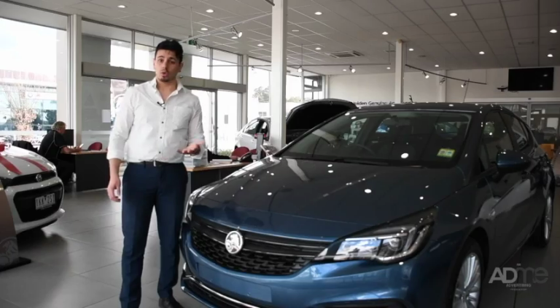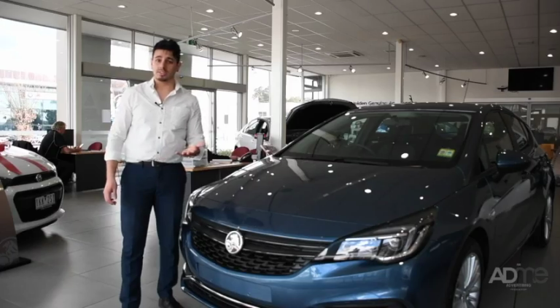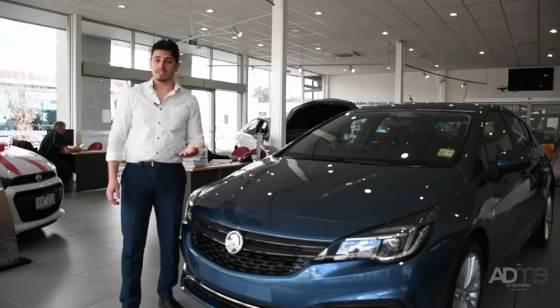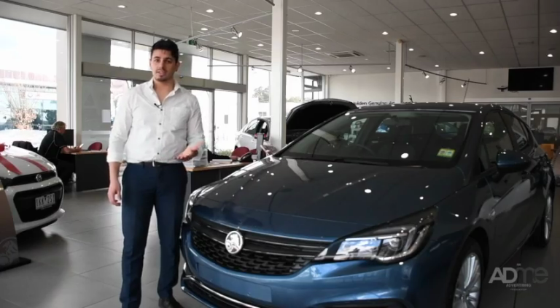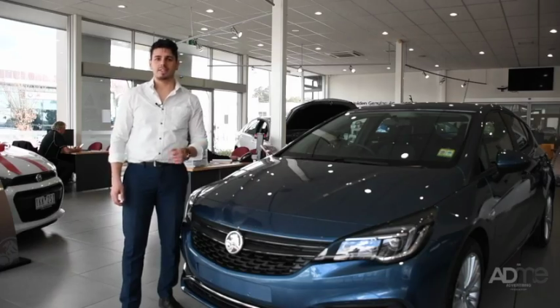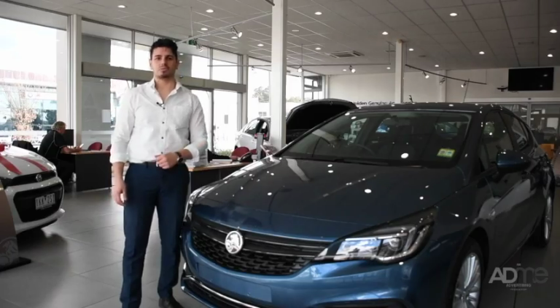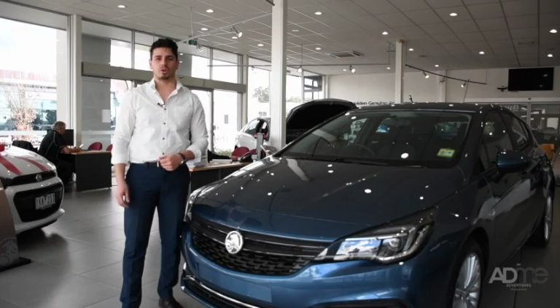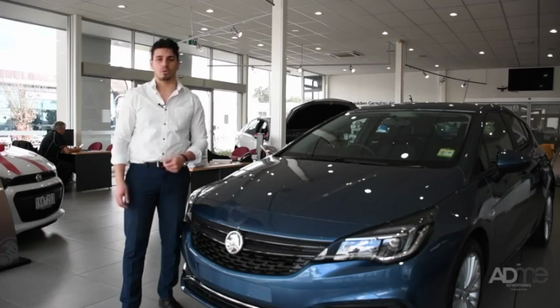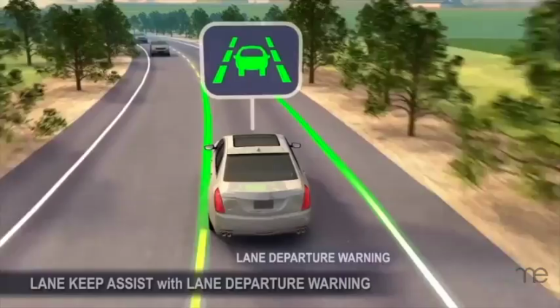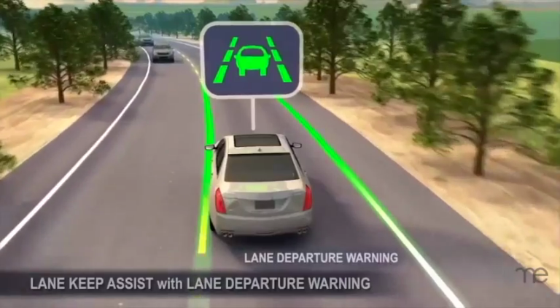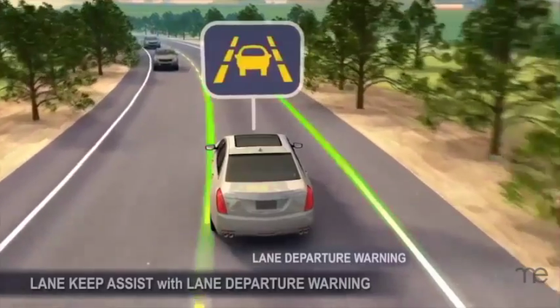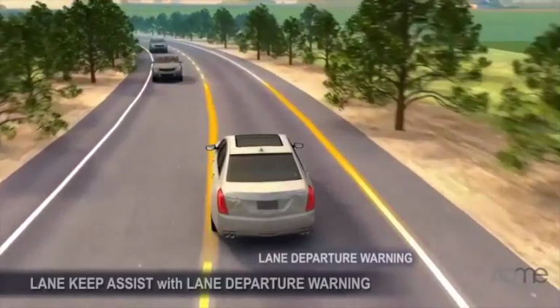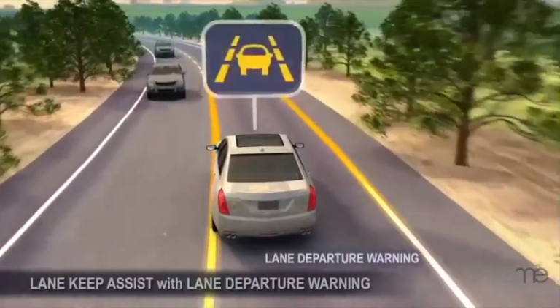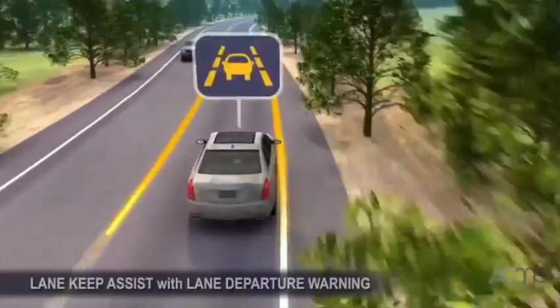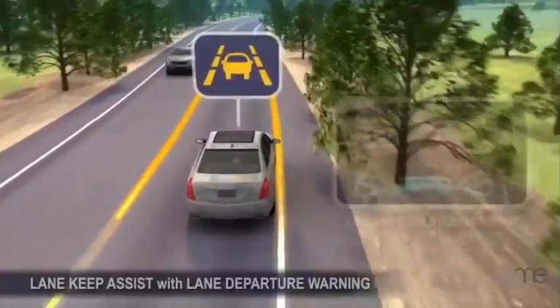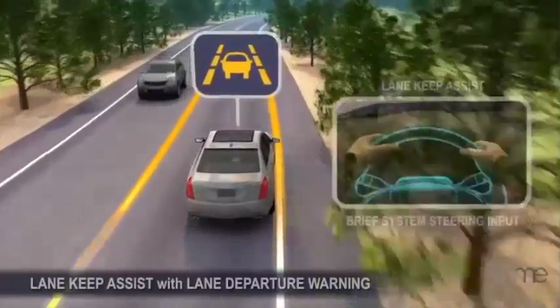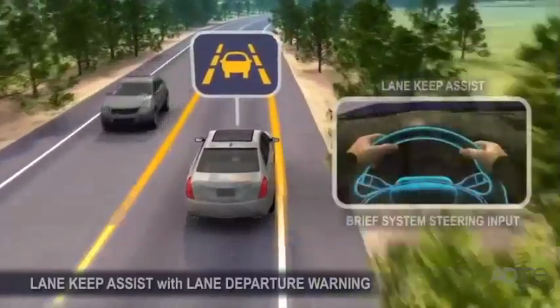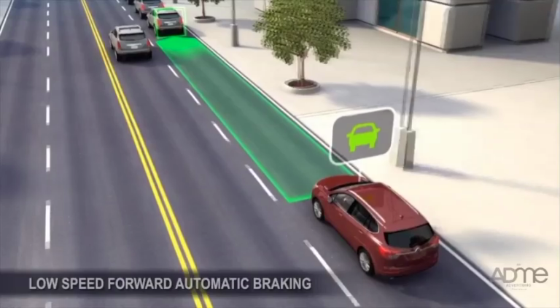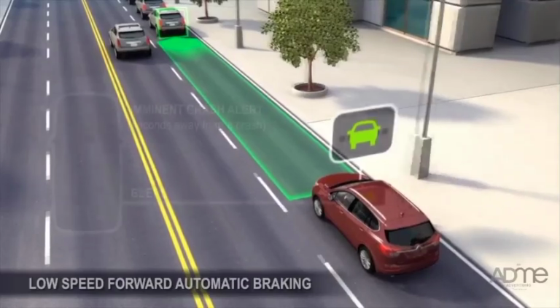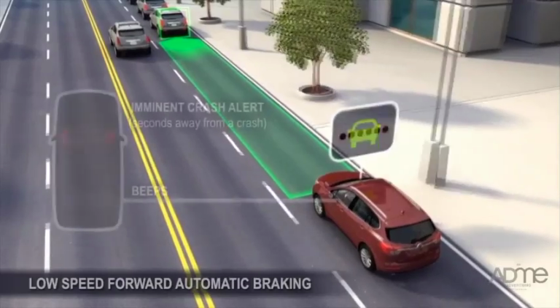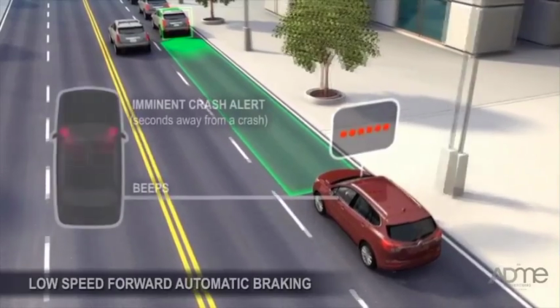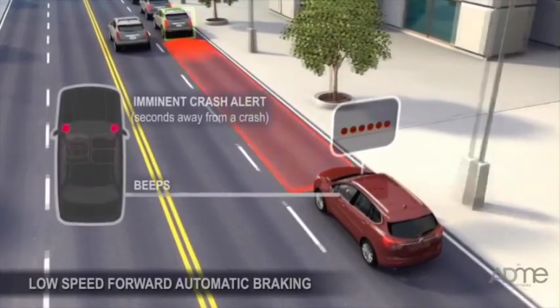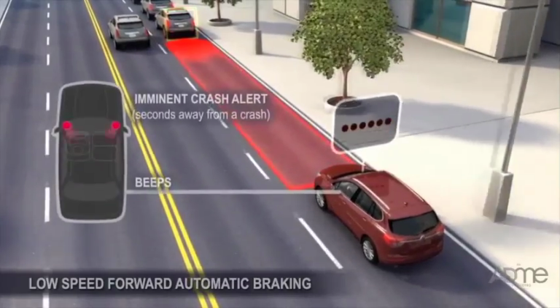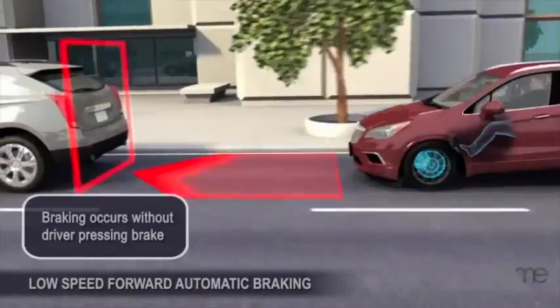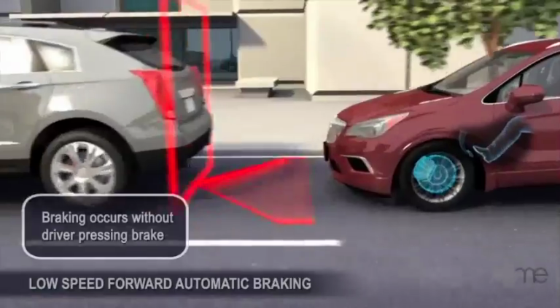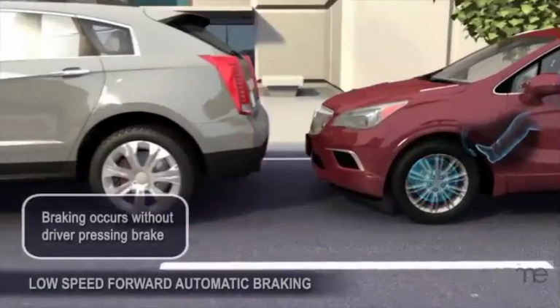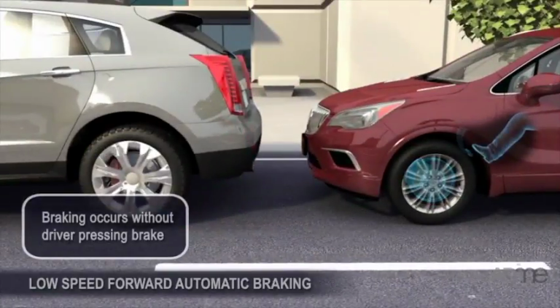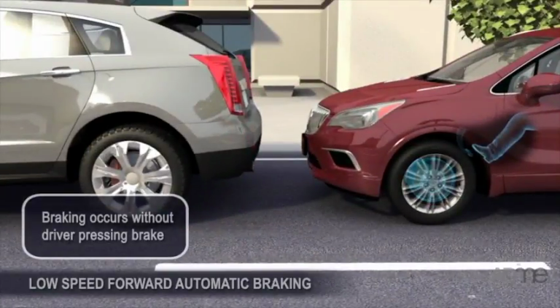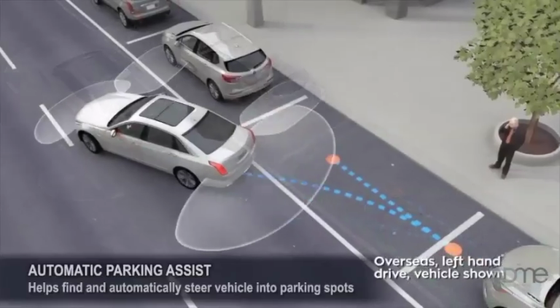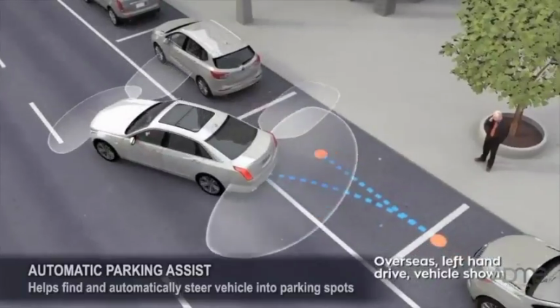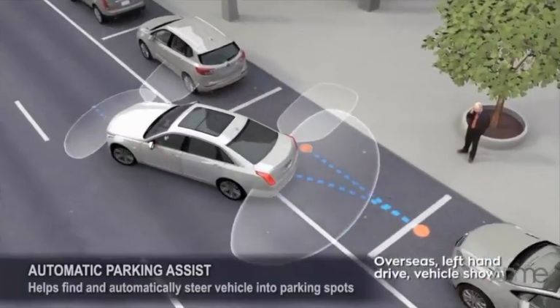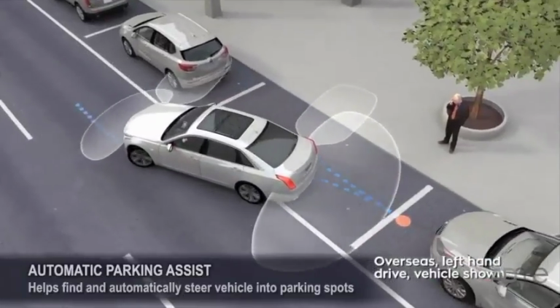Looking for safety? The Astra's got it, with Lane Departure Warning, Lane Keep Assist, Automatic Emergency Braking, Forward Collision Alert, and Advanced Park Assist.